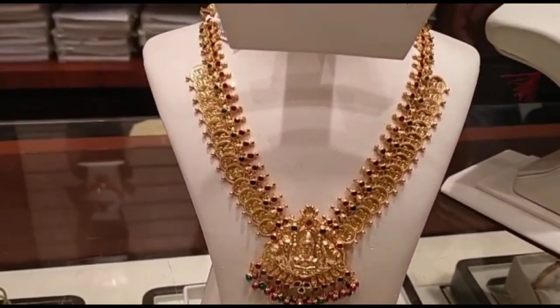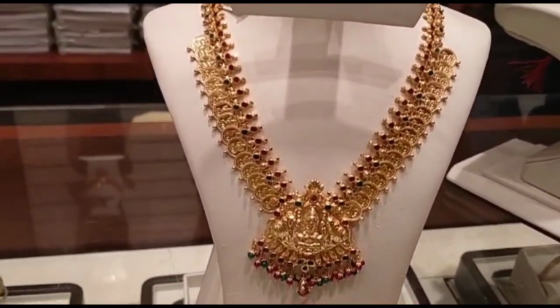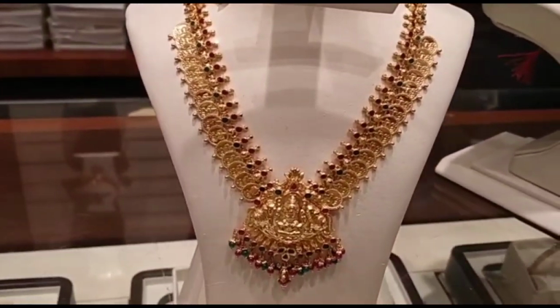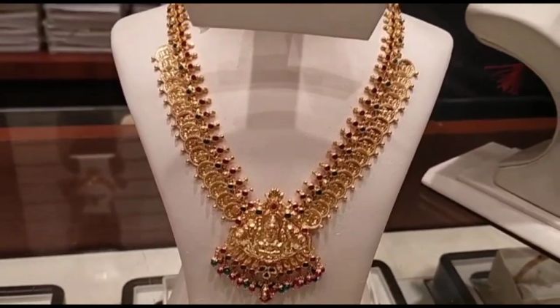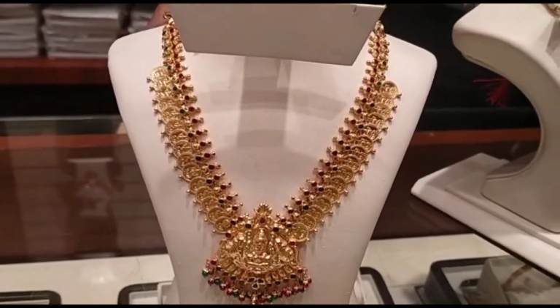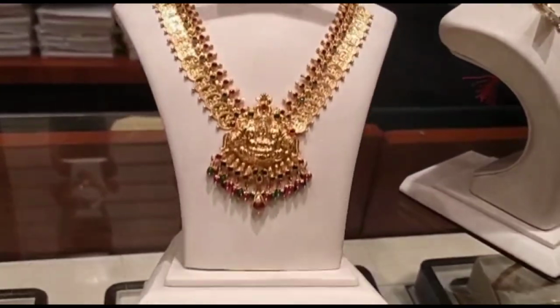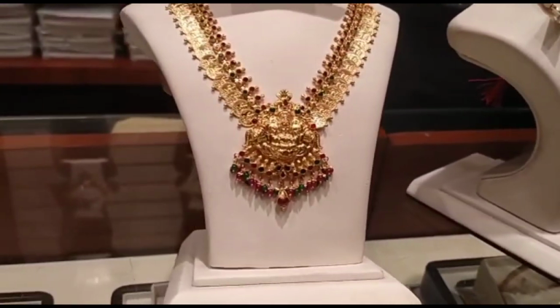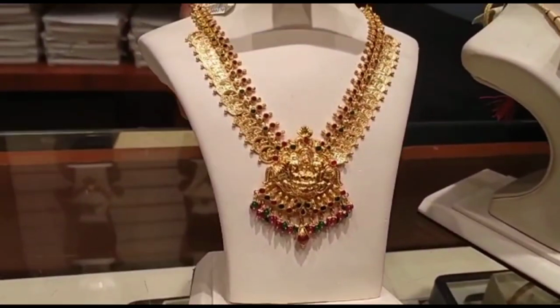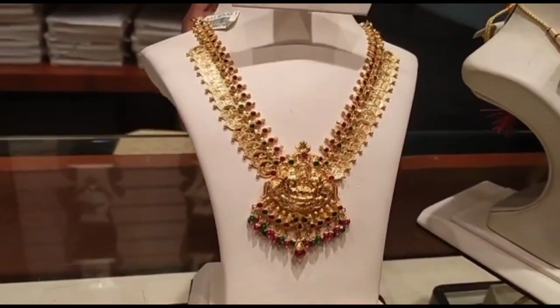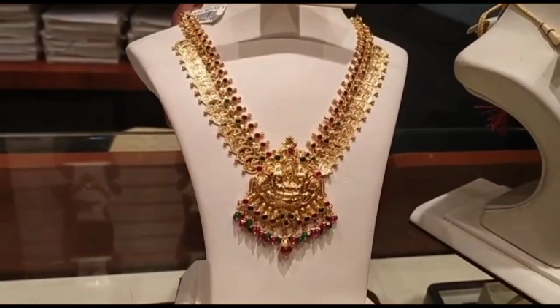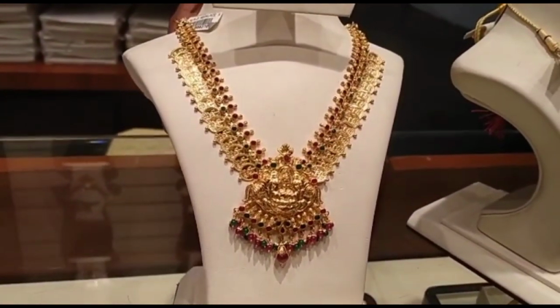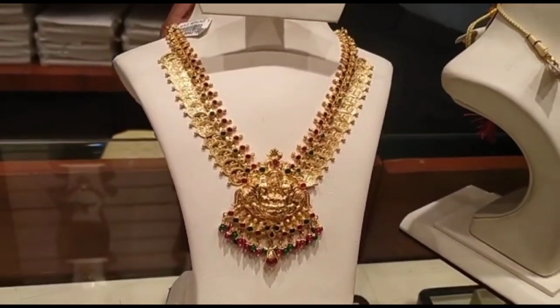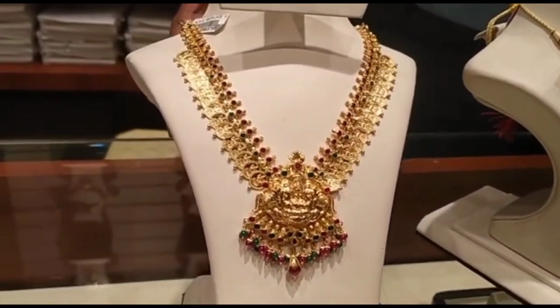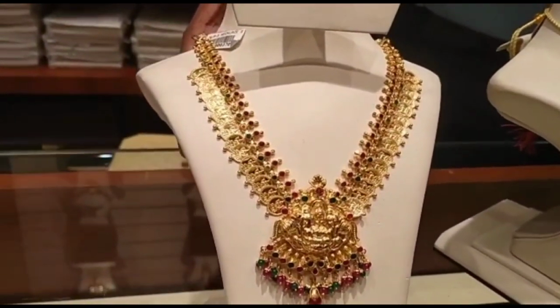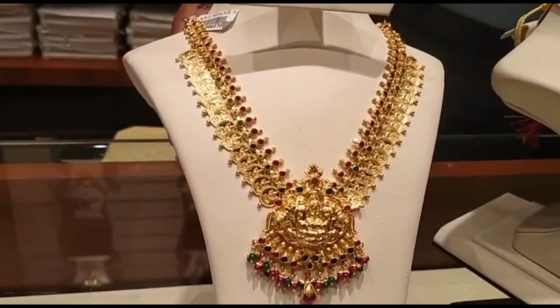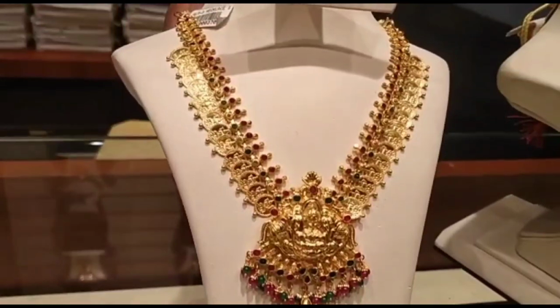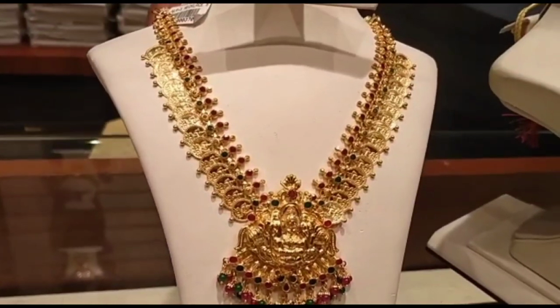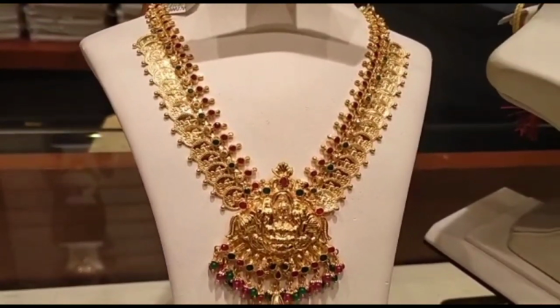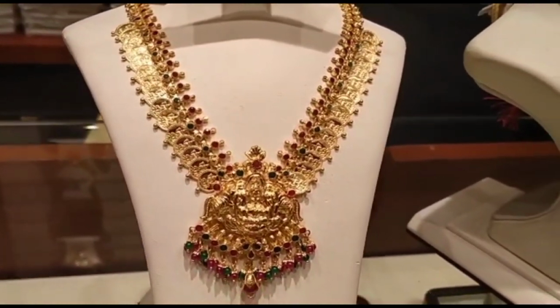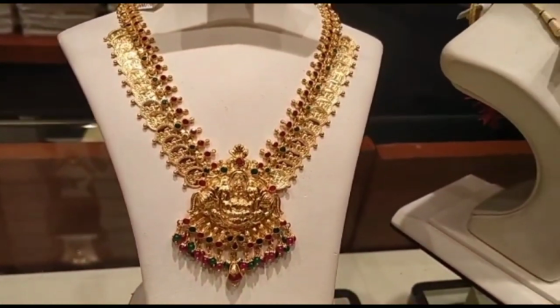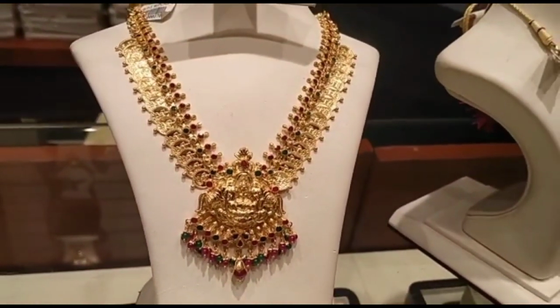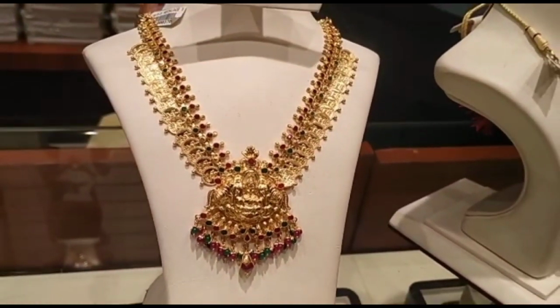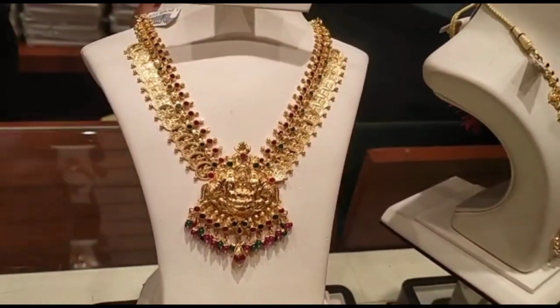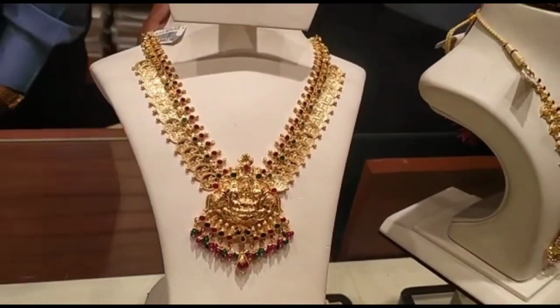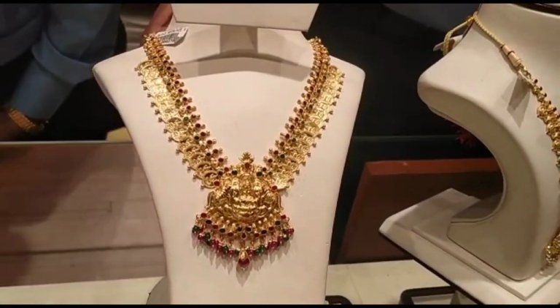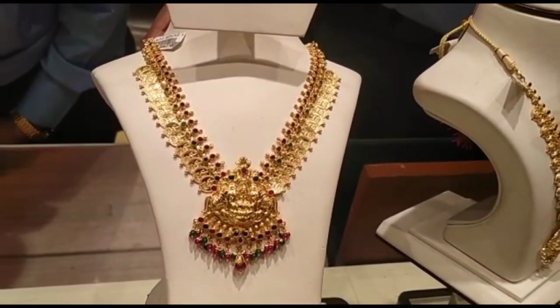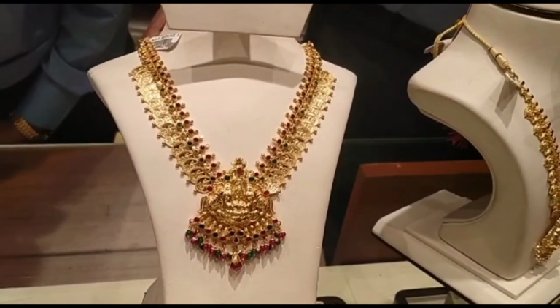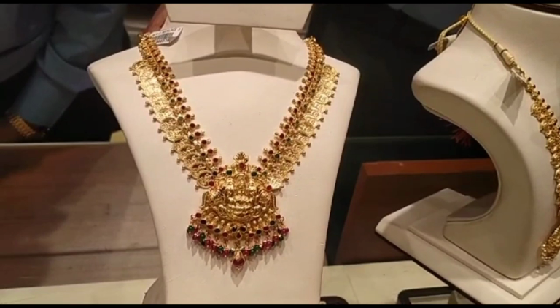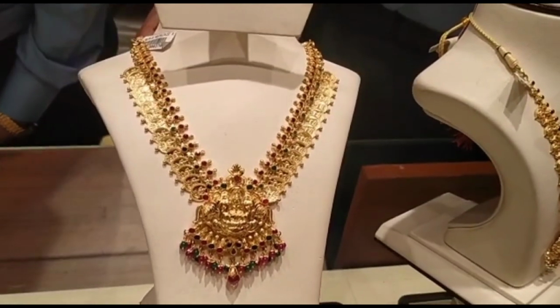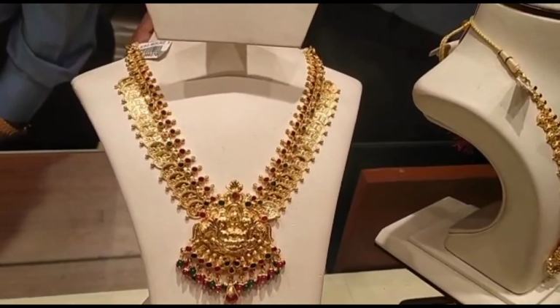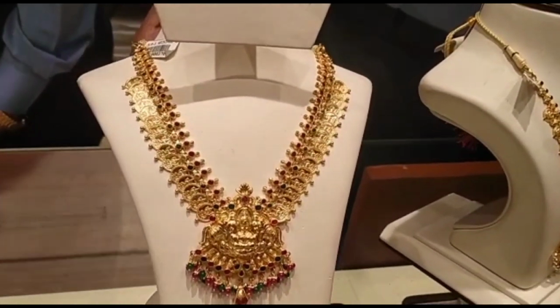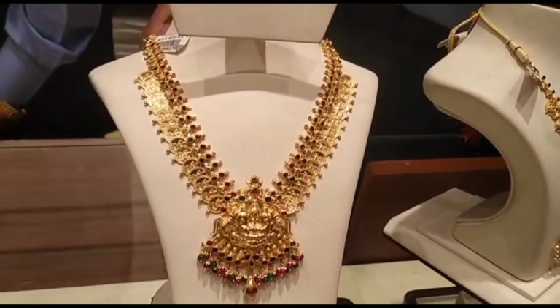We will share this video. I am going to make a lot of models in Lakshmi's shape — around 3 to 4 items in Lakshmi's shape.